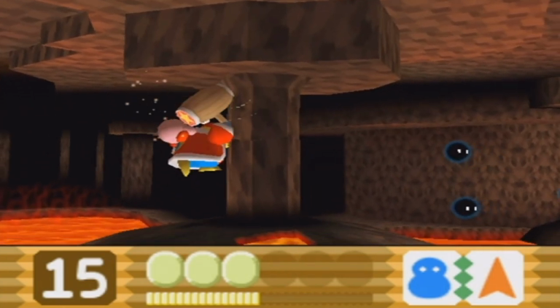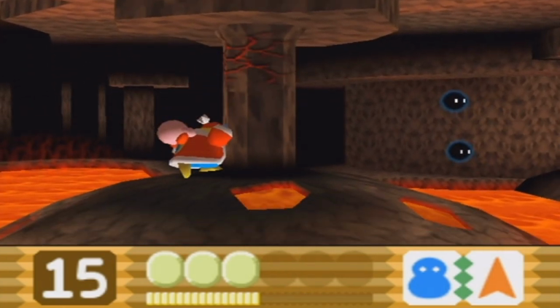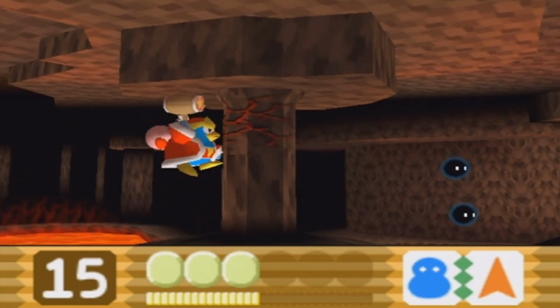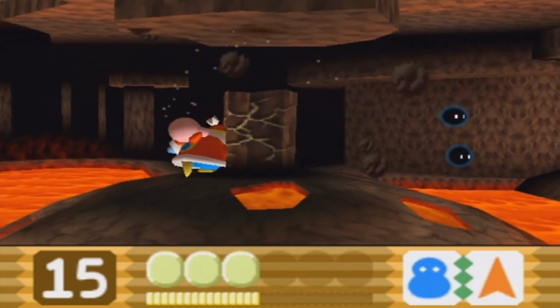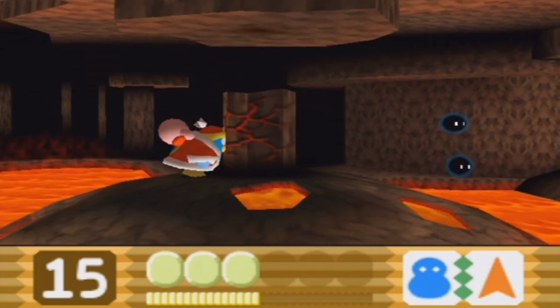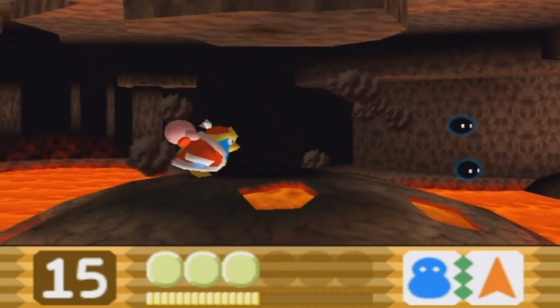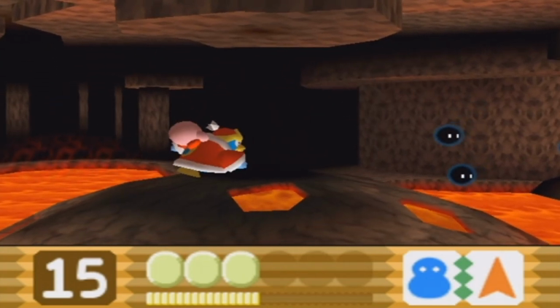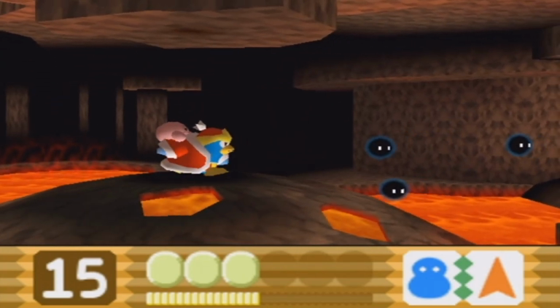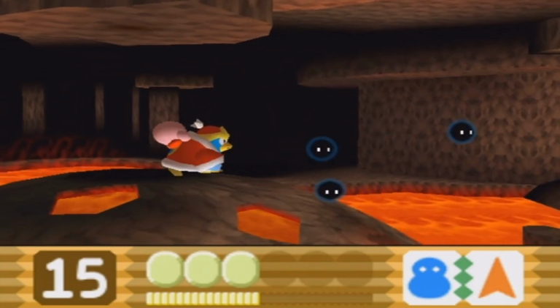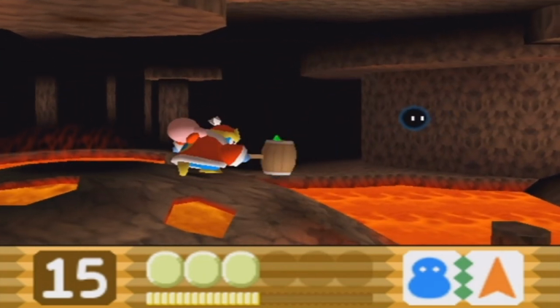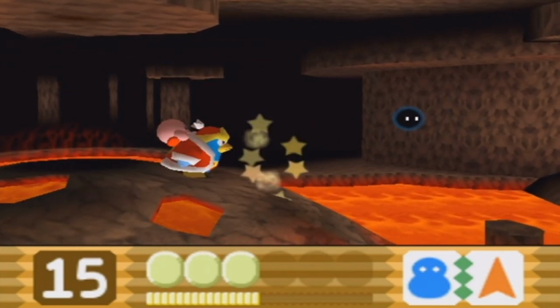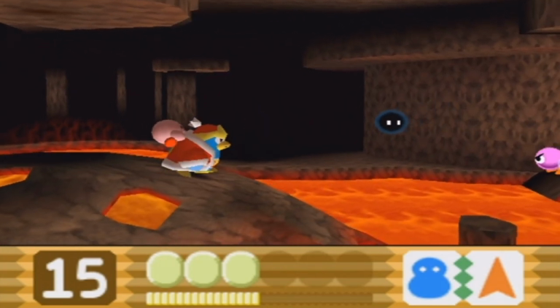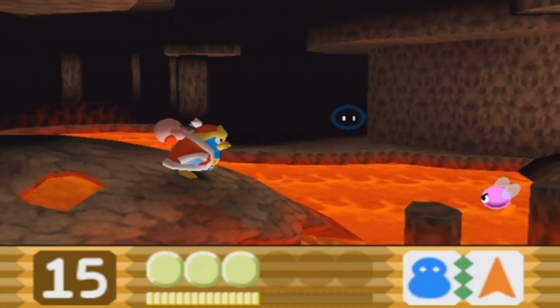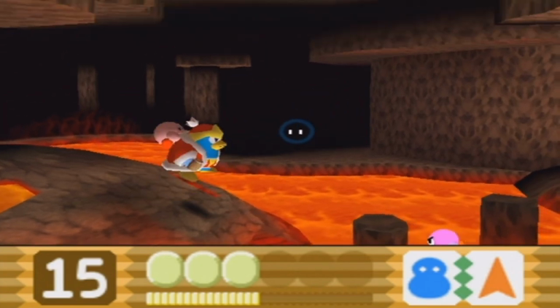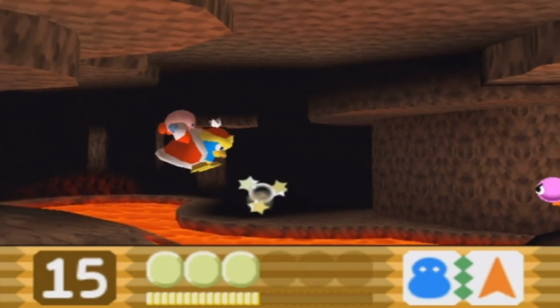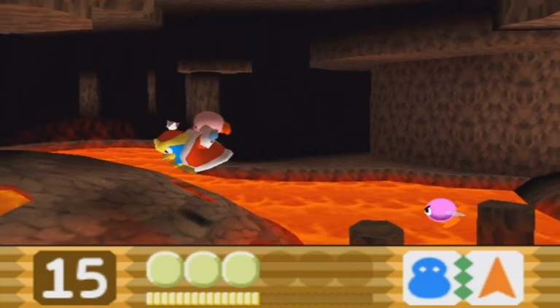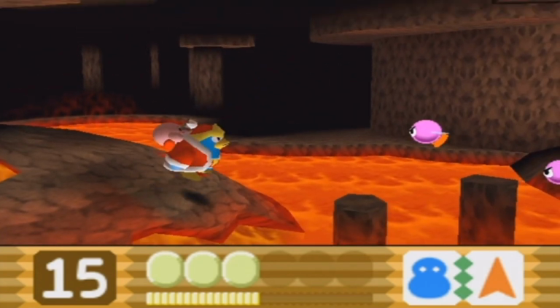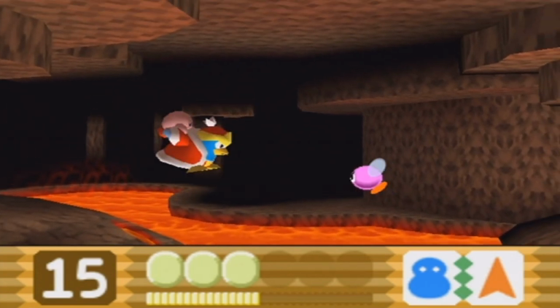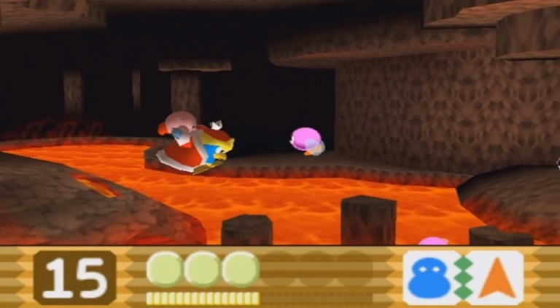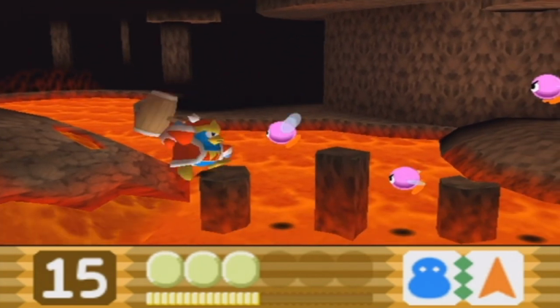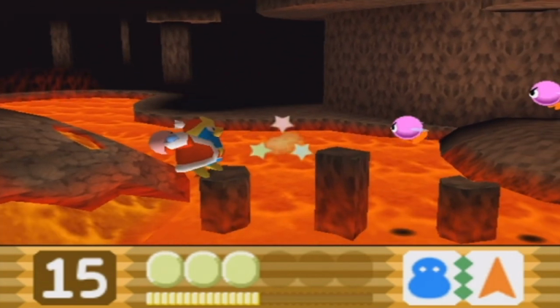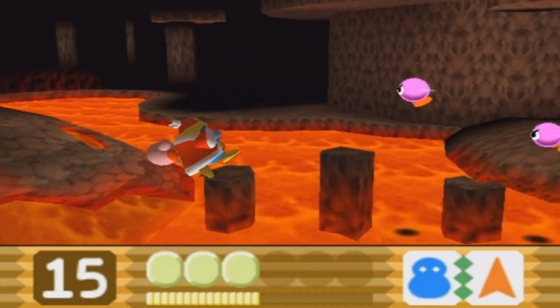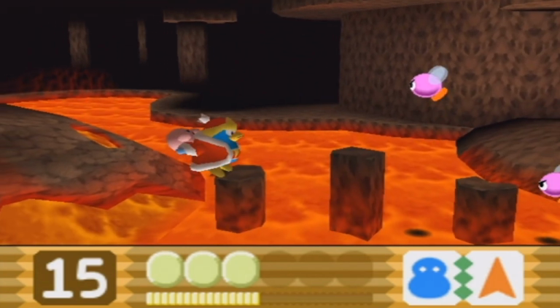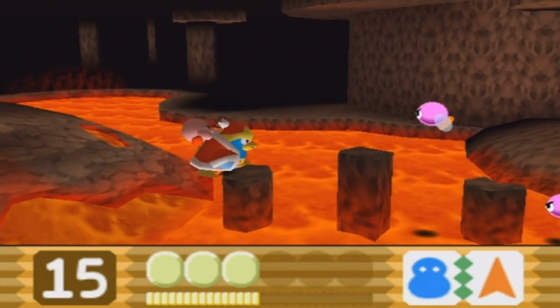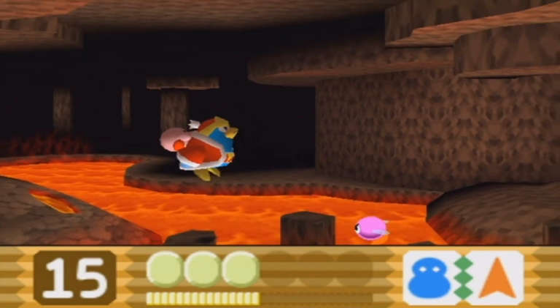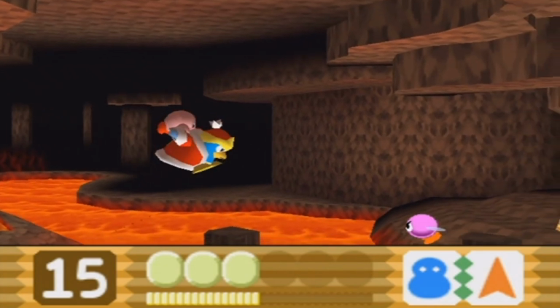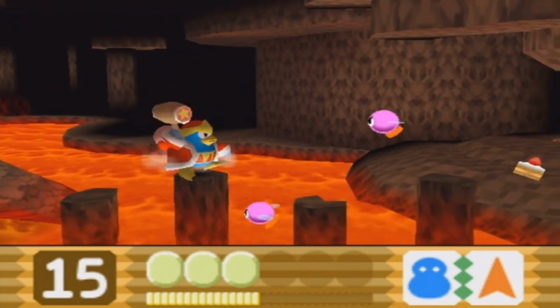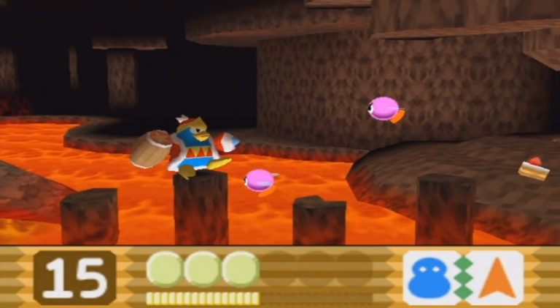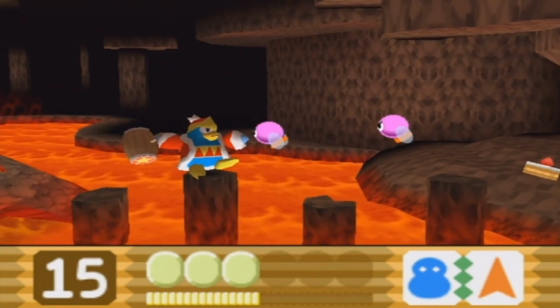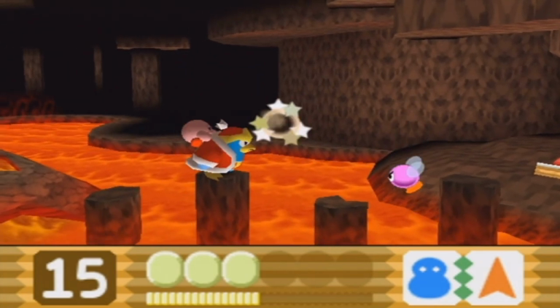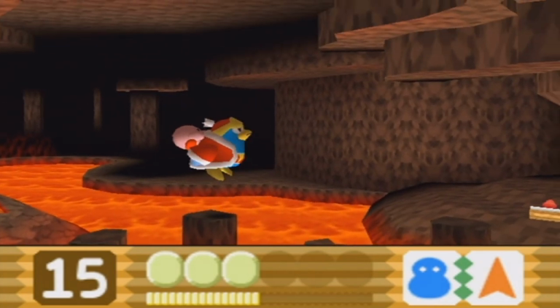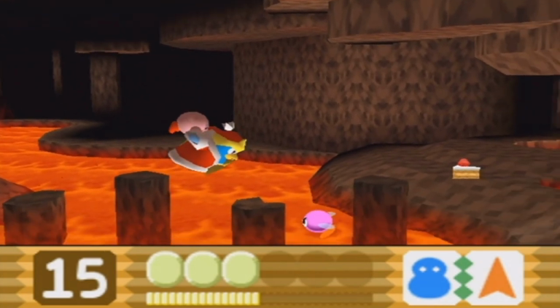If King Dedede touches the lava, he too will get hurt. He might be a strong penguin with a hammer, but he can still take damage. This is probably one of the trickiest King Dedede segments of the game.